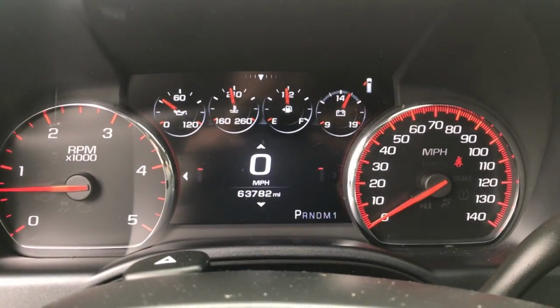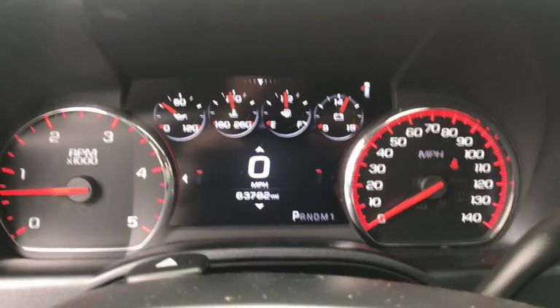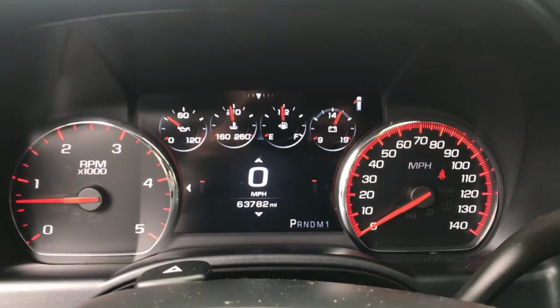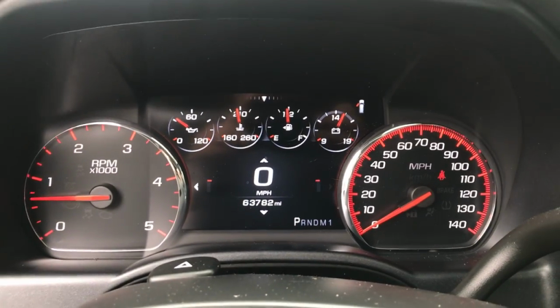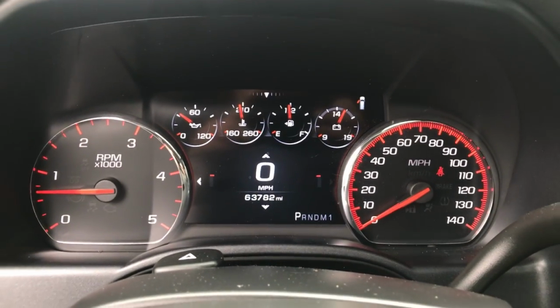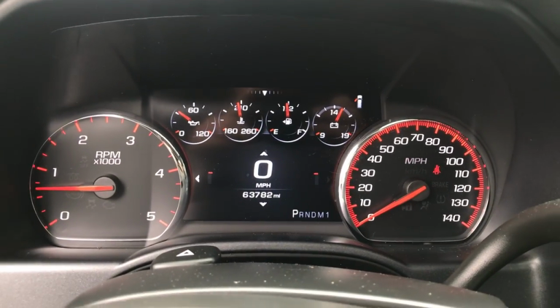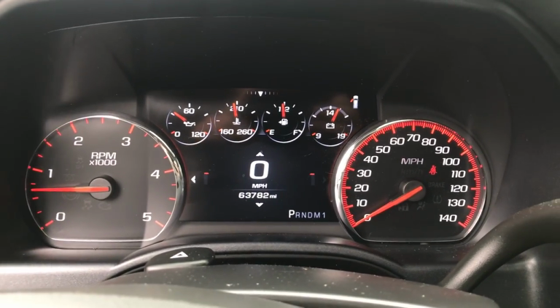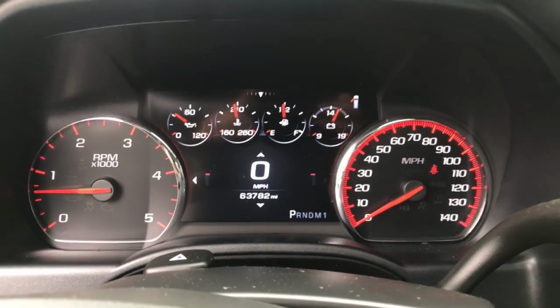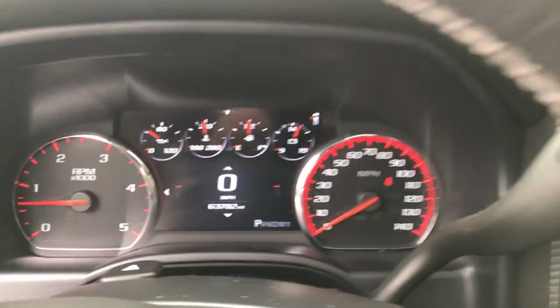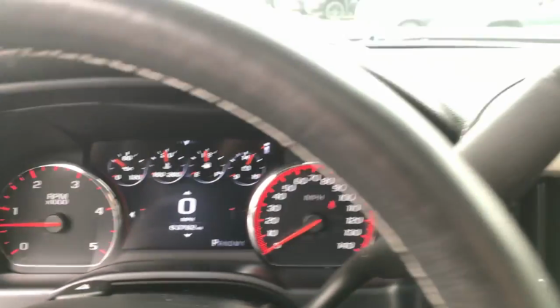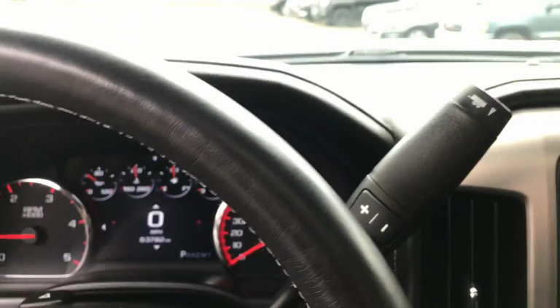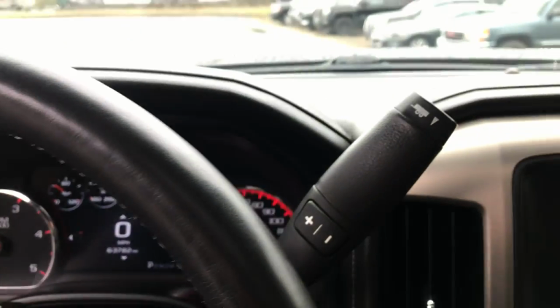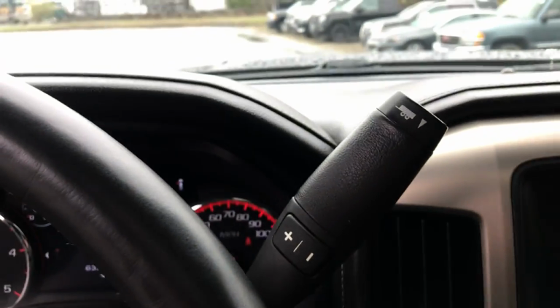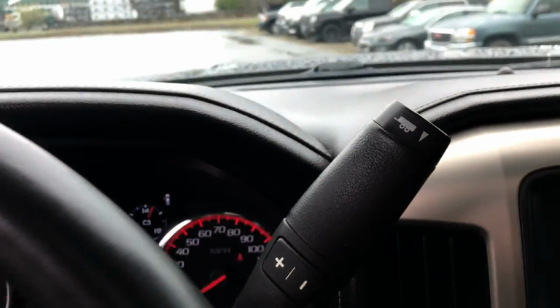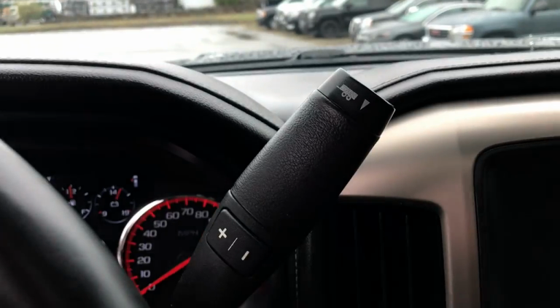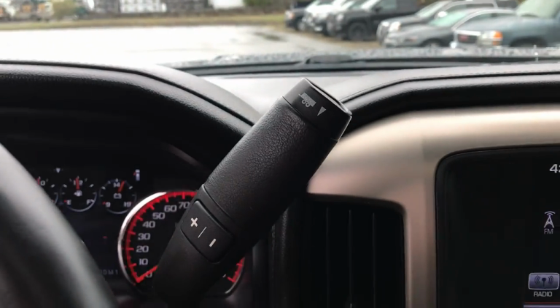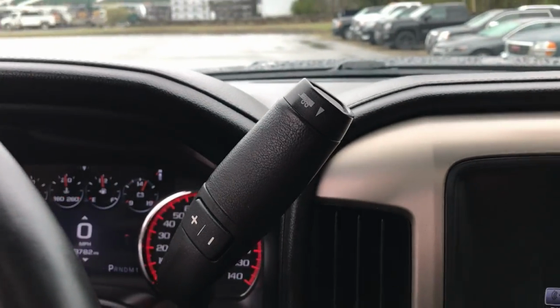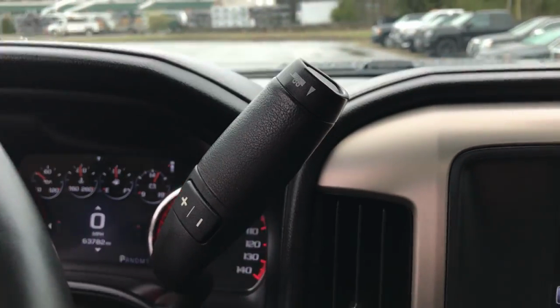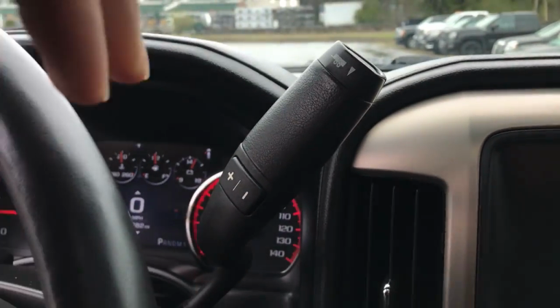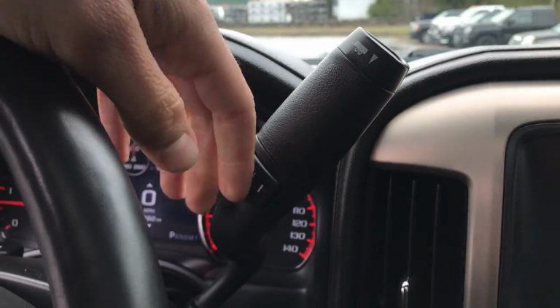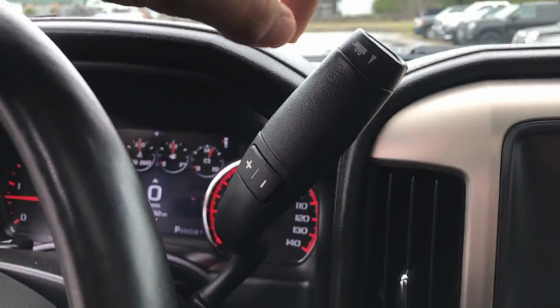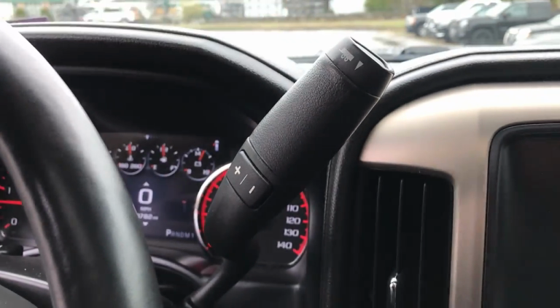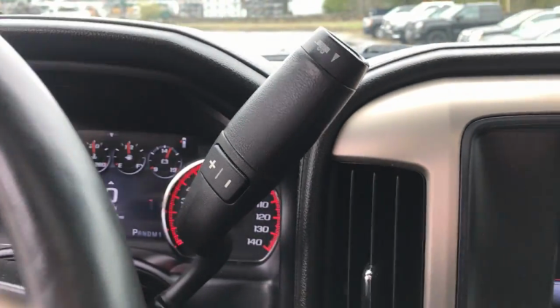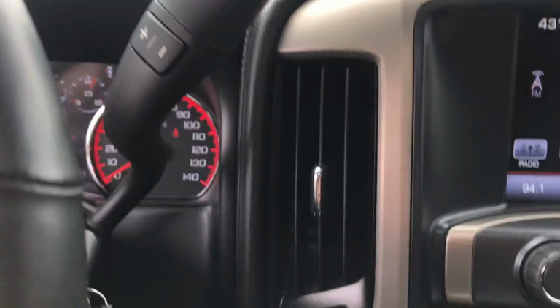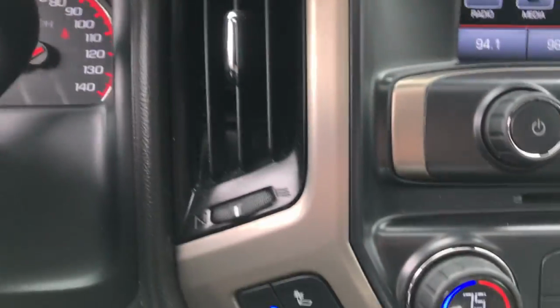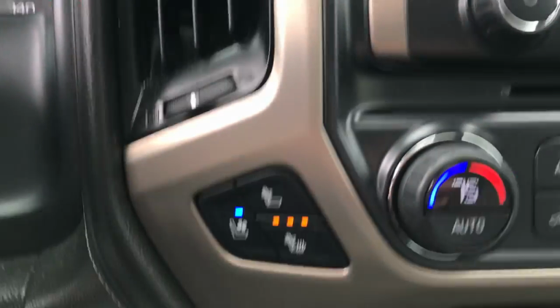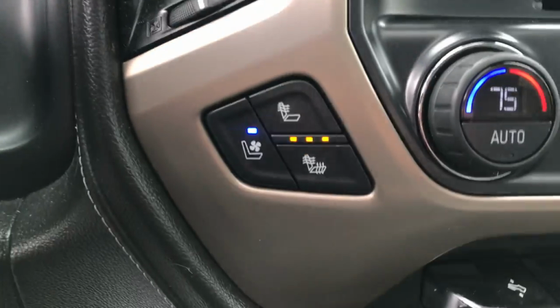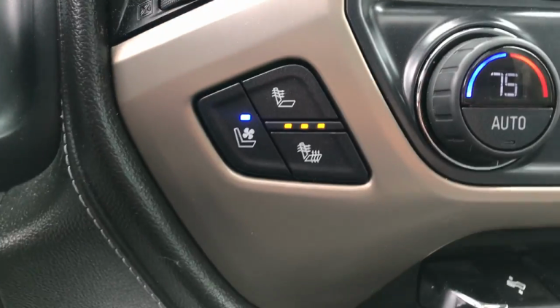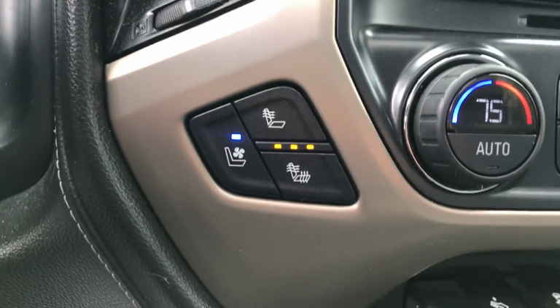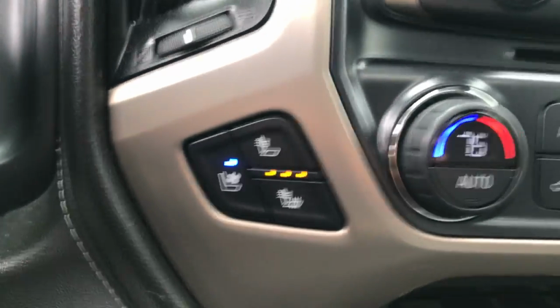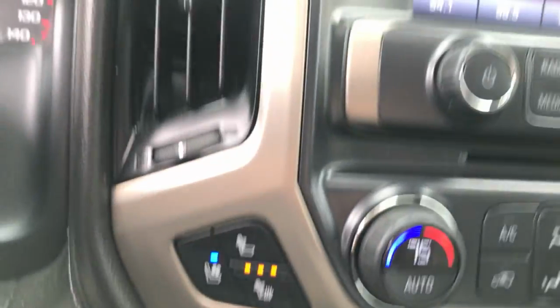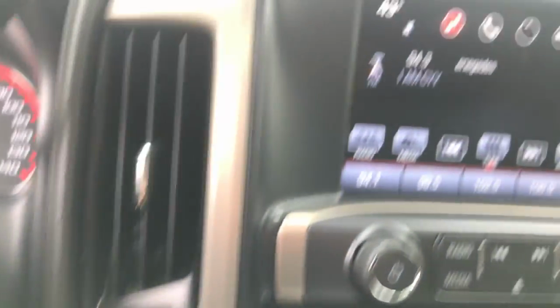A shot of your gauges here — 63,782 miles on this Denali. Got your column shifter here with your manual and tow/haul modes. Got heated and ventilated seats in this truck as well.